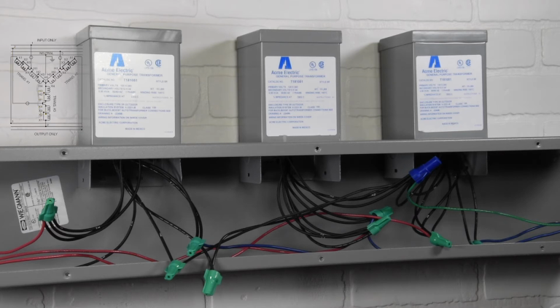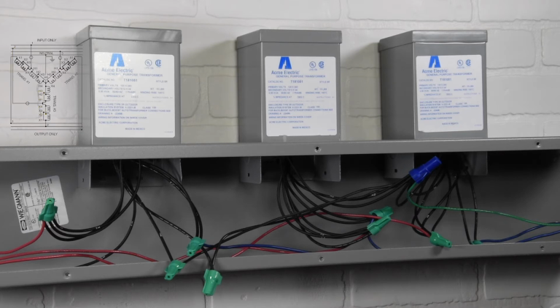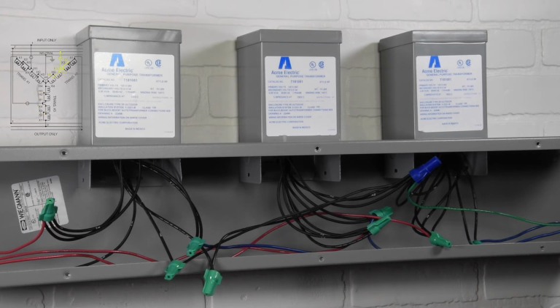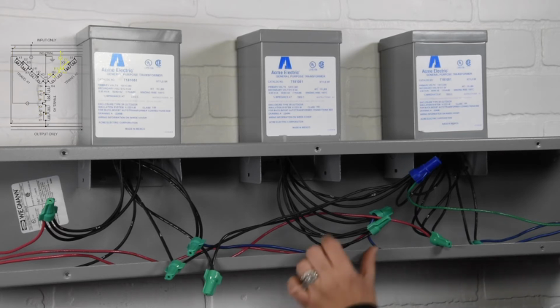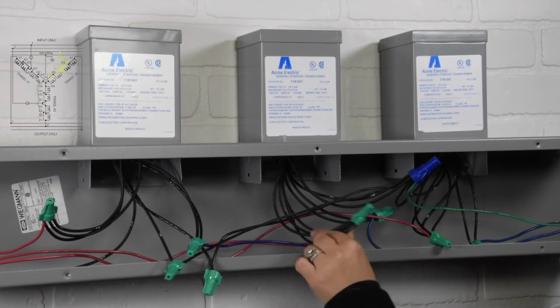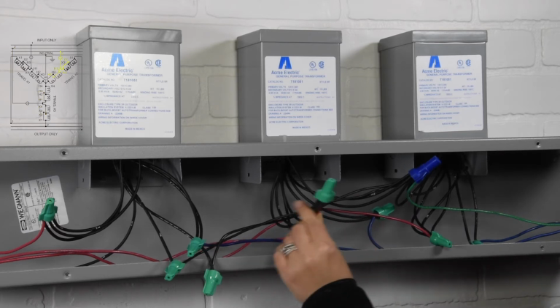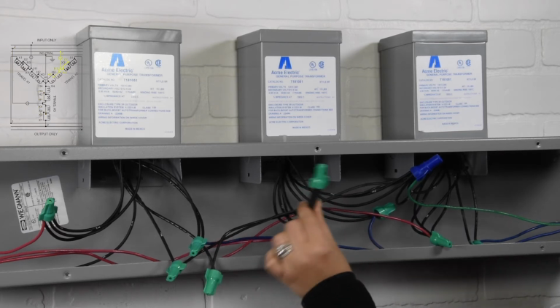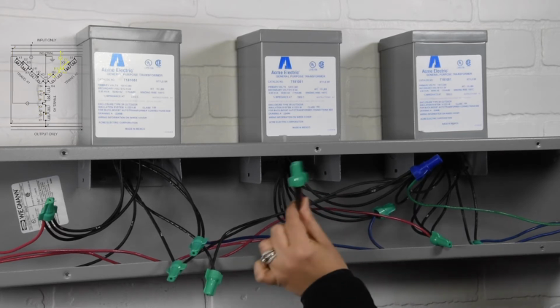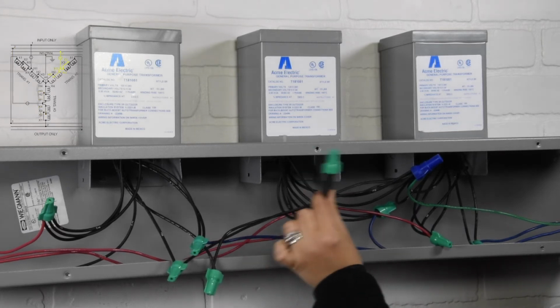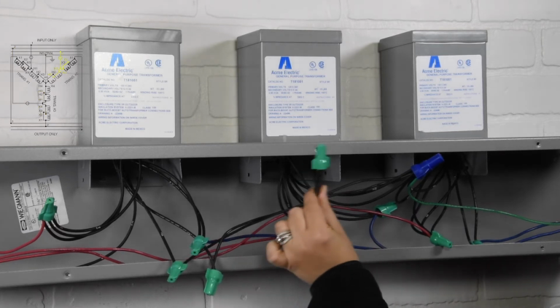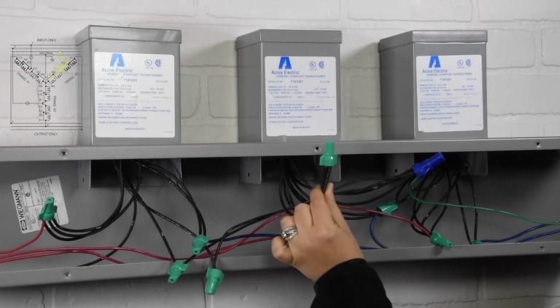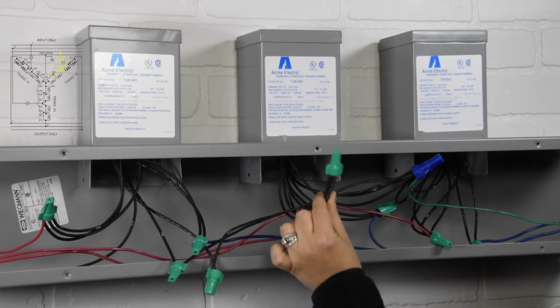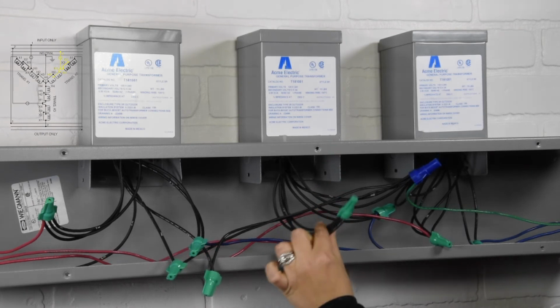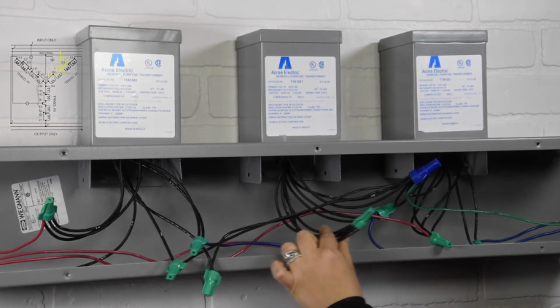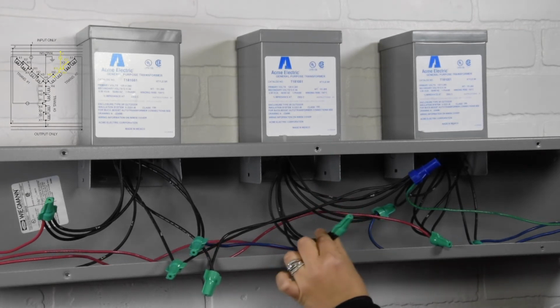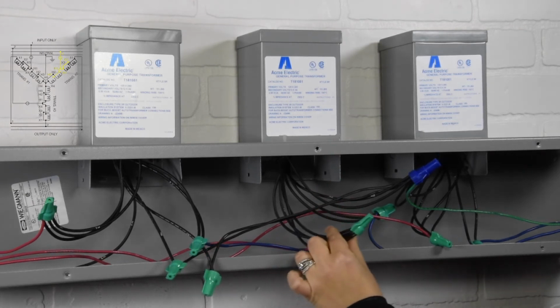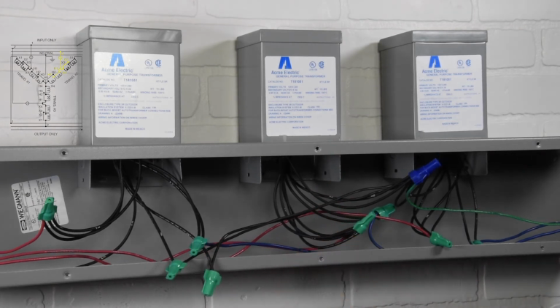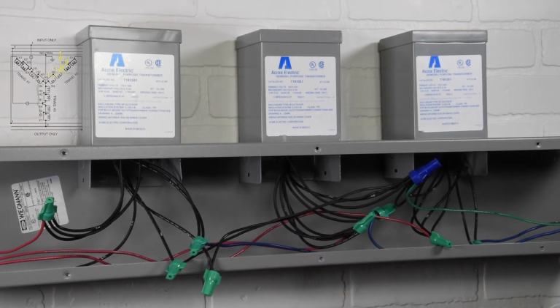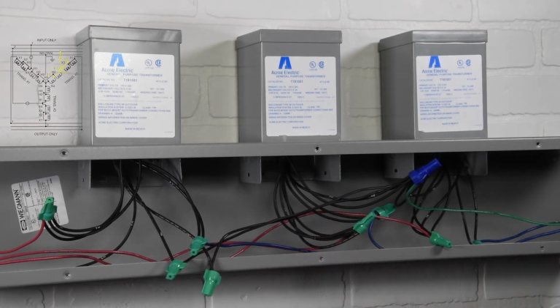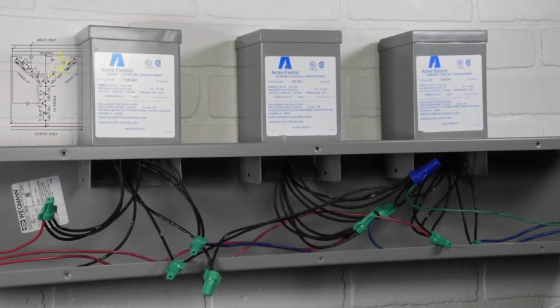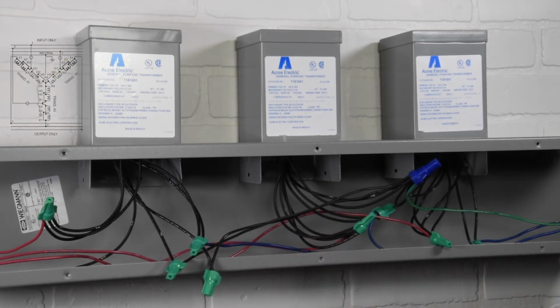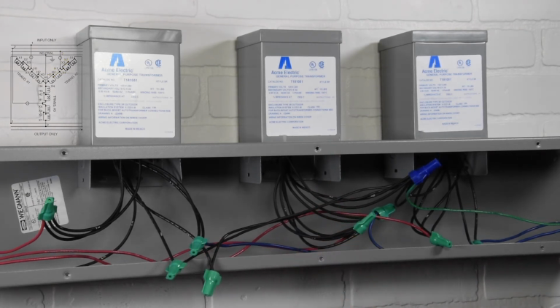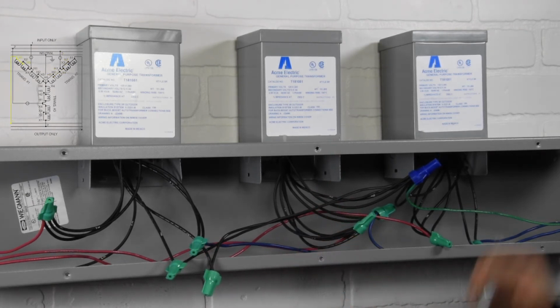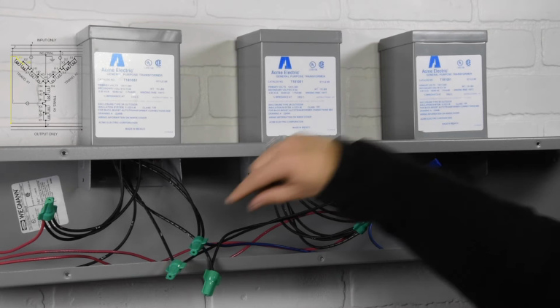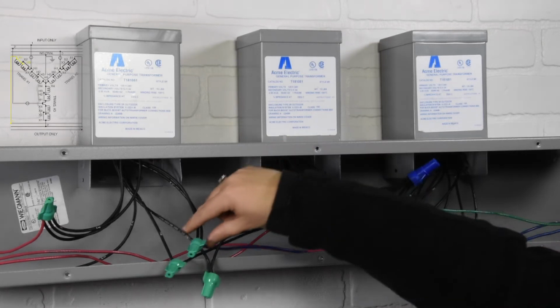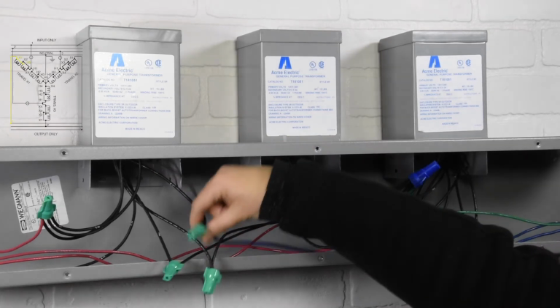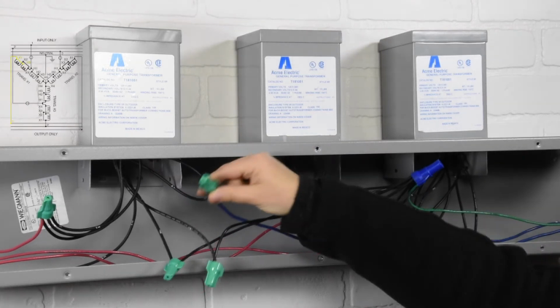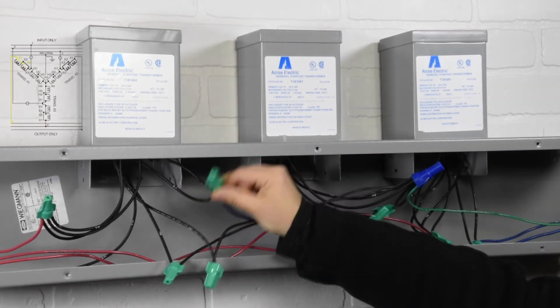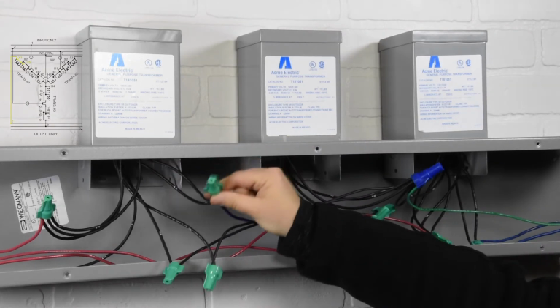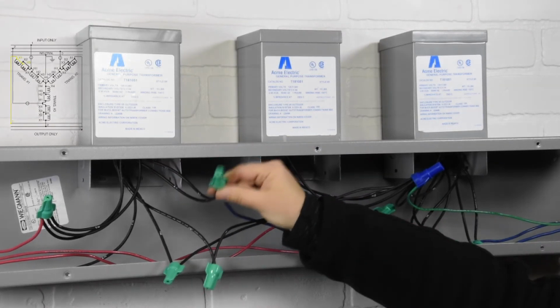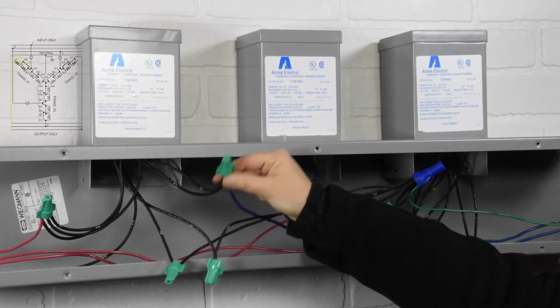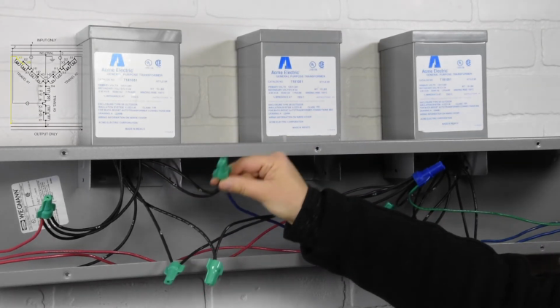Third connection: input 3 to transformer 2, wires X2 to X4 to H1 to H3. Fourth connection: output 1 to transformer 1, wires X1 to X3.